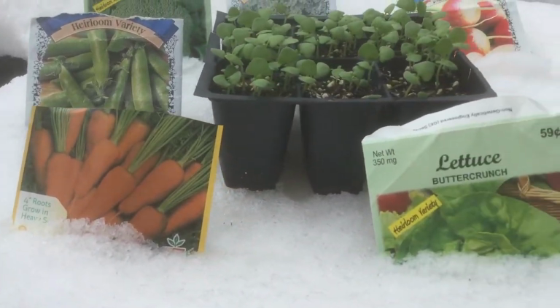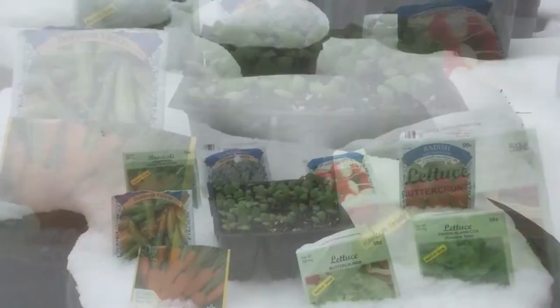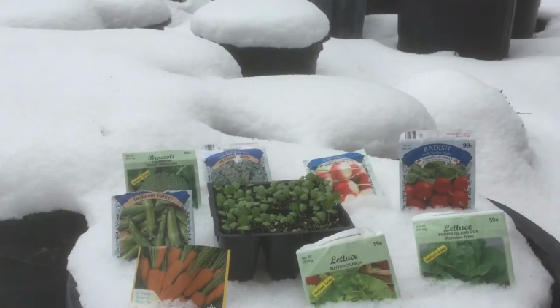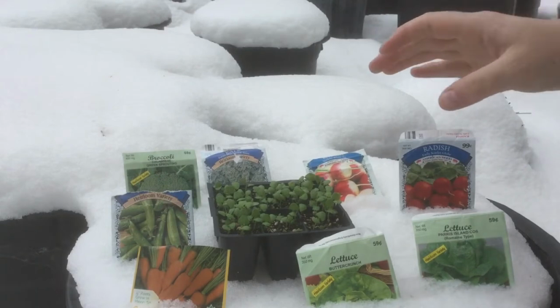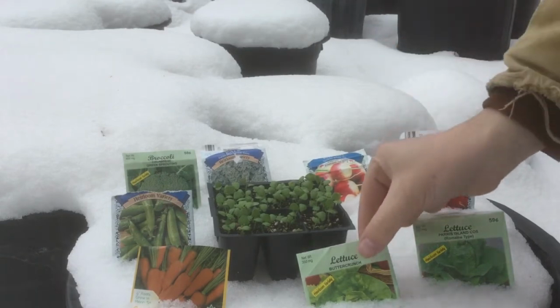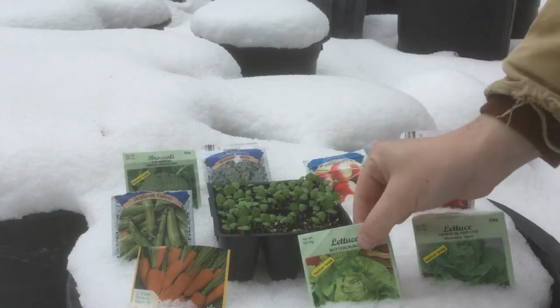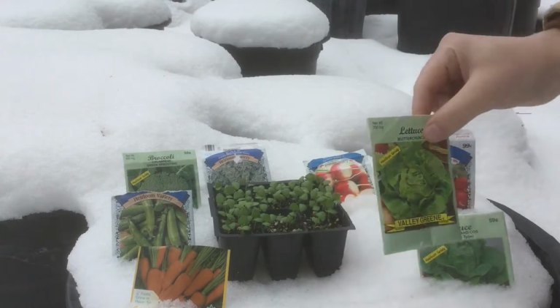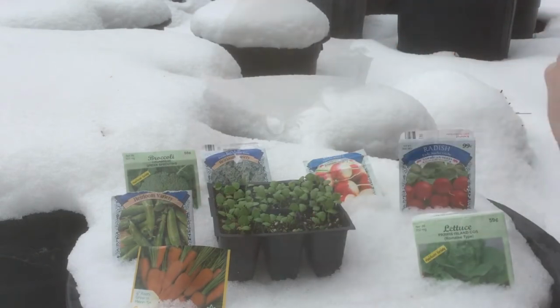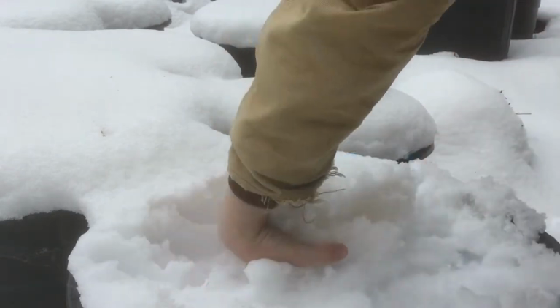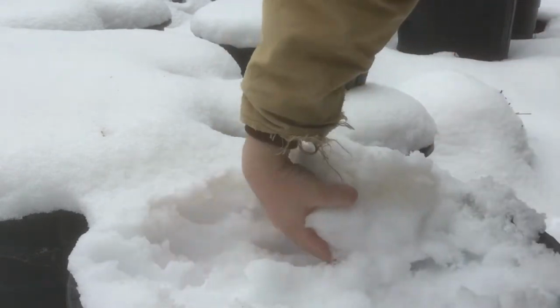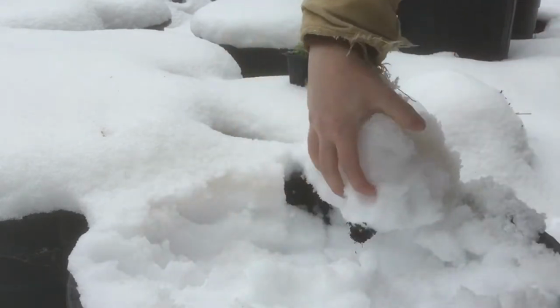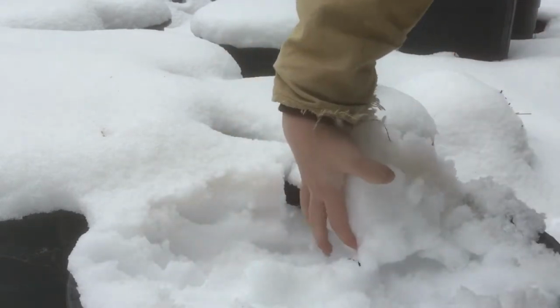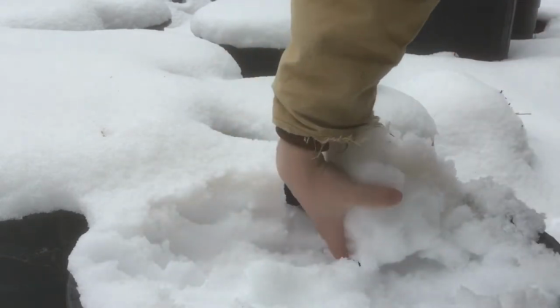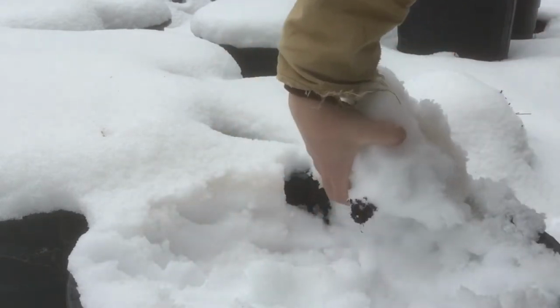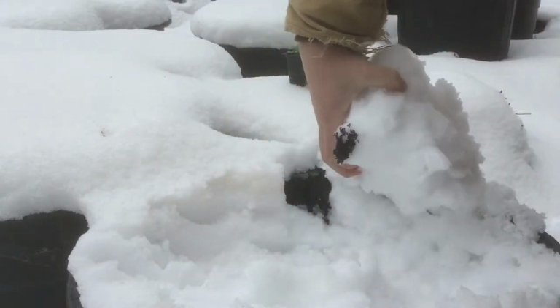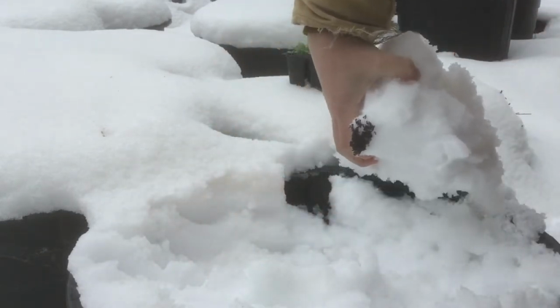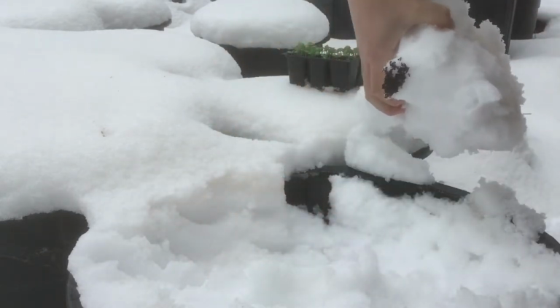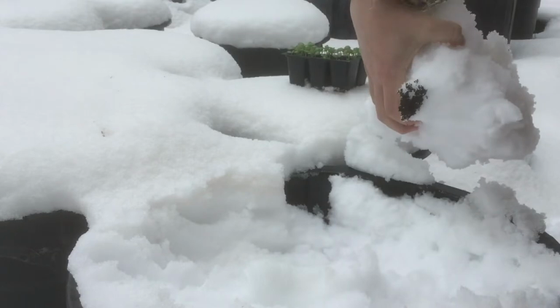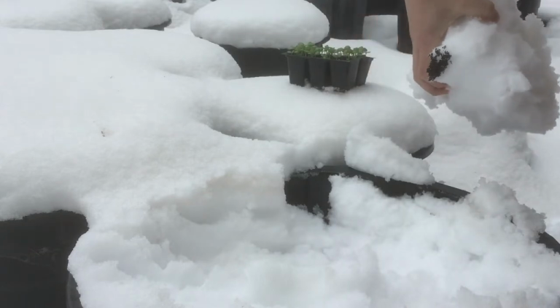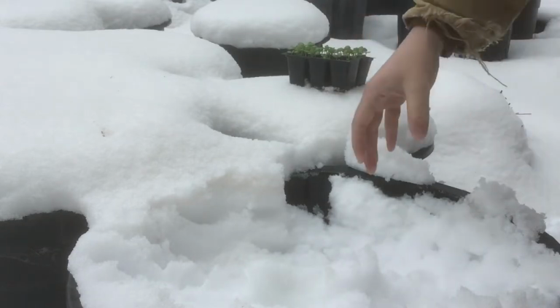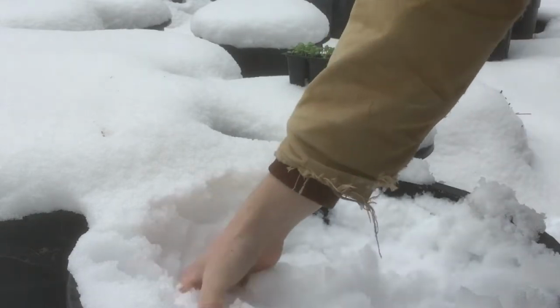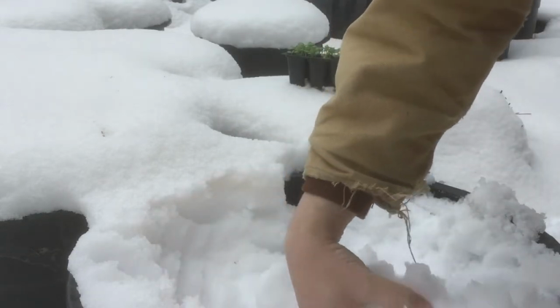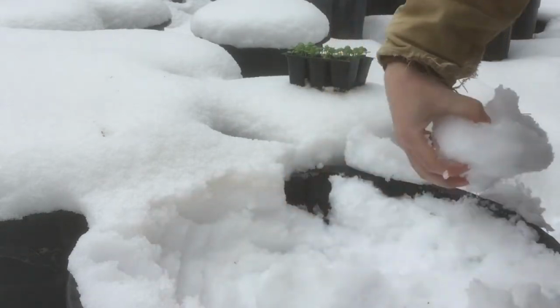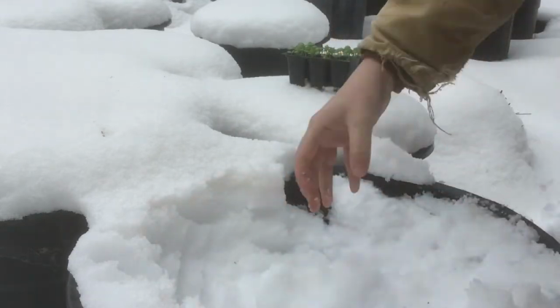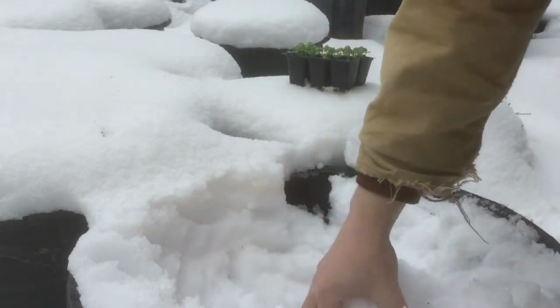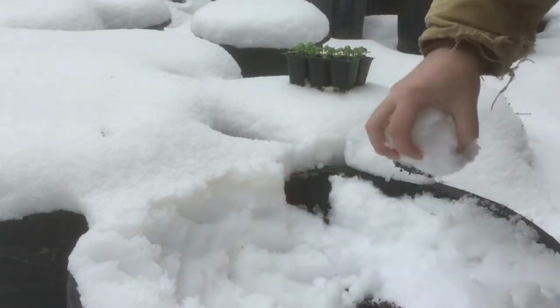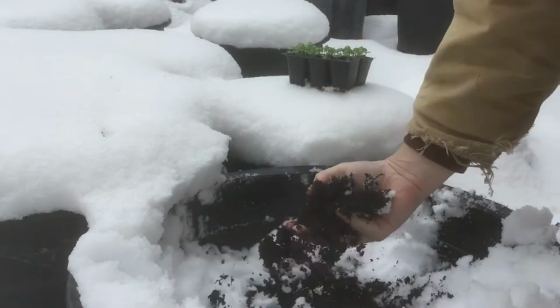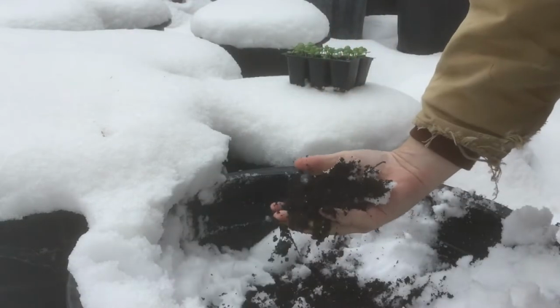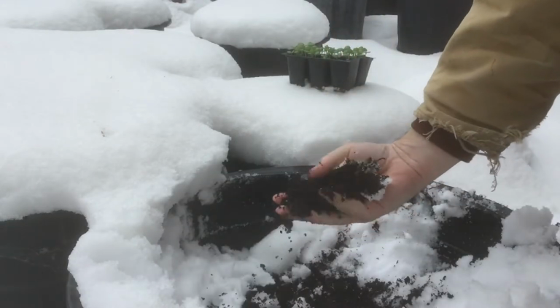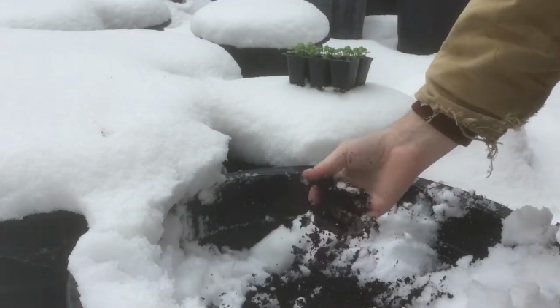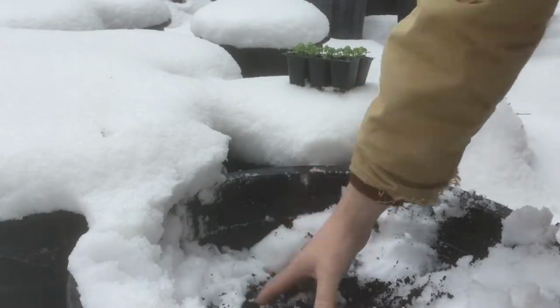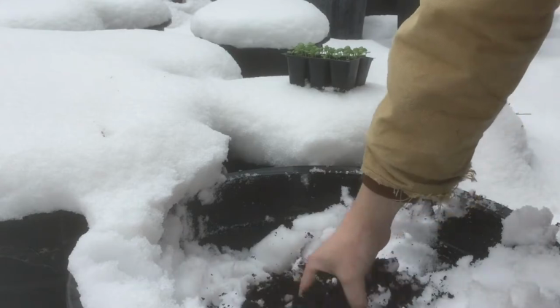We probably got about six inches of snow — that might even be deeper than six inches. There I can start to see our soil. So underneath this is nice warm loose soil.